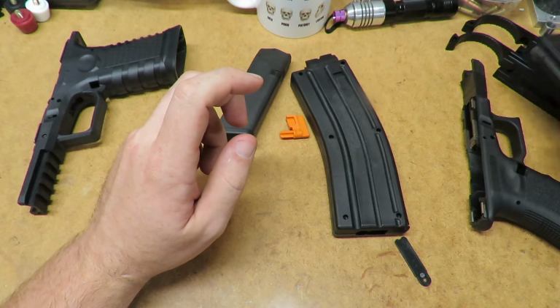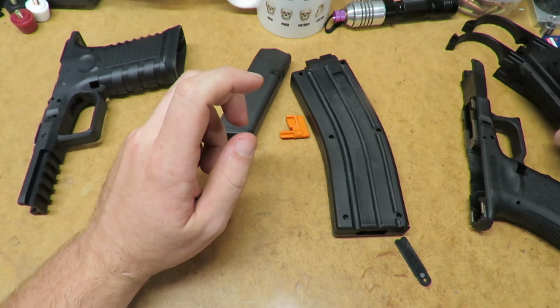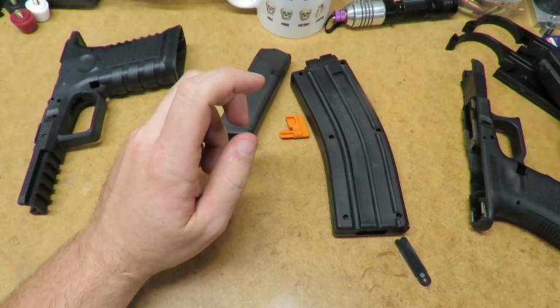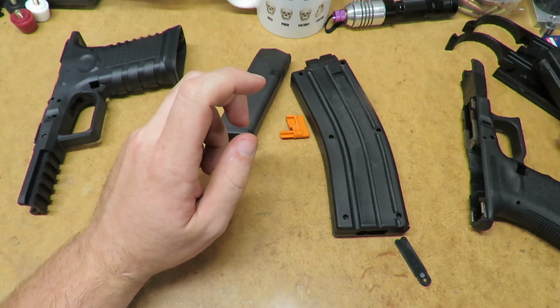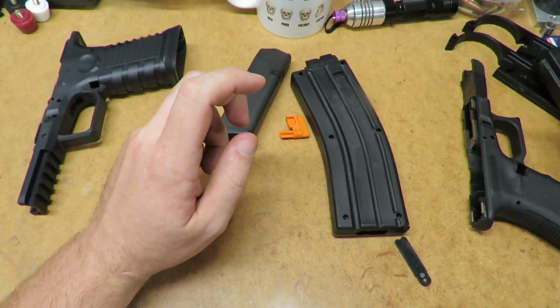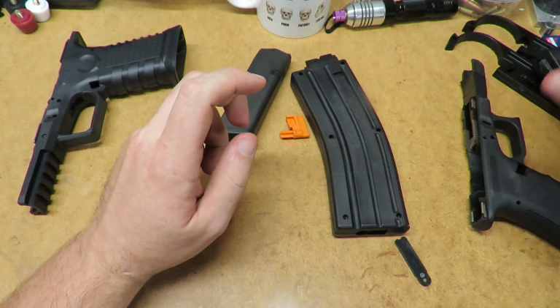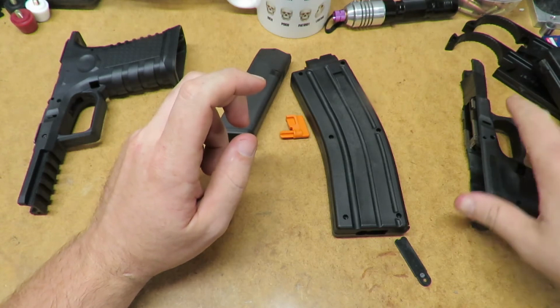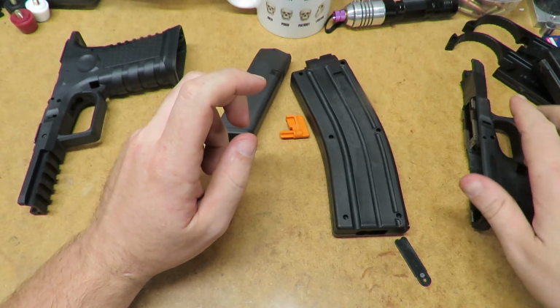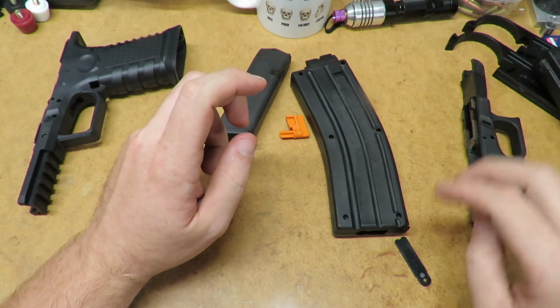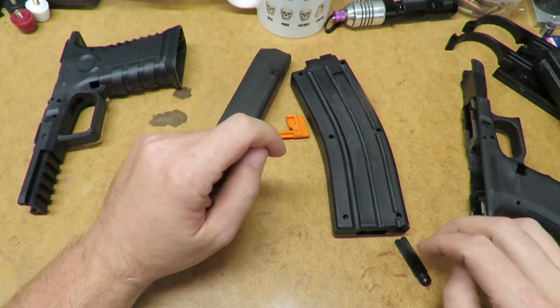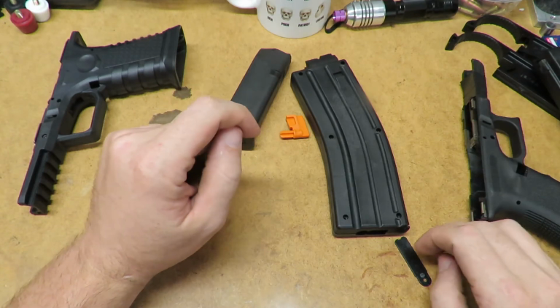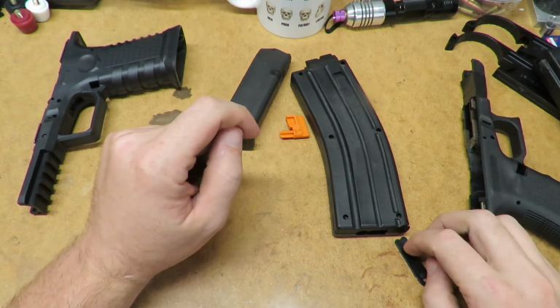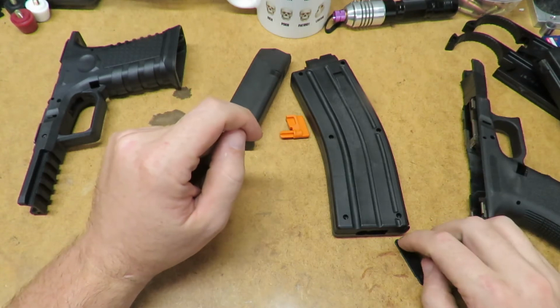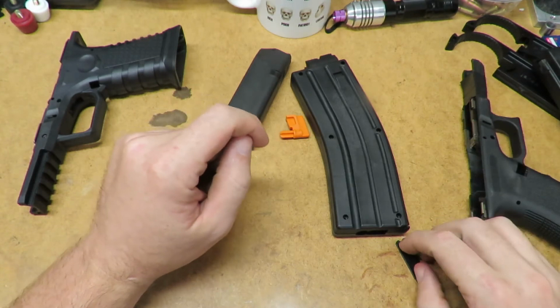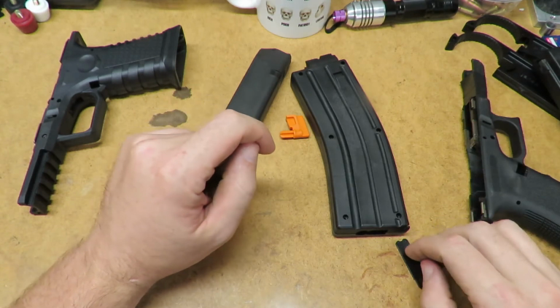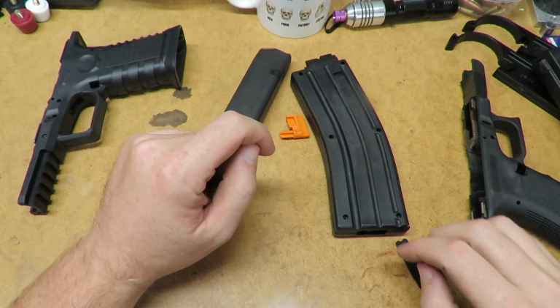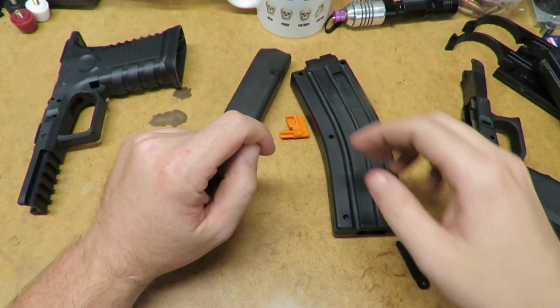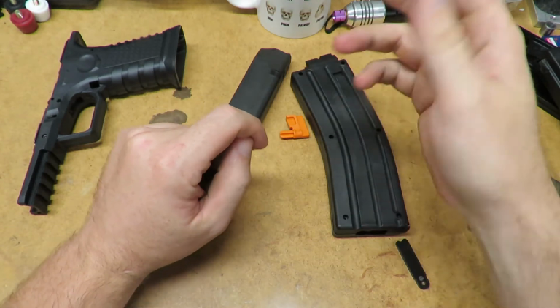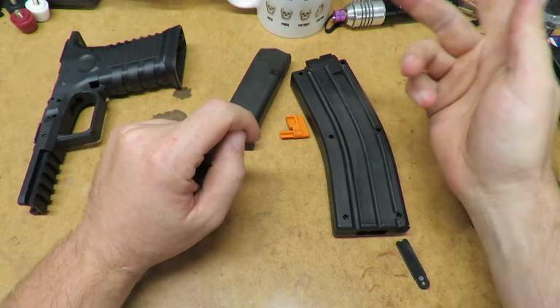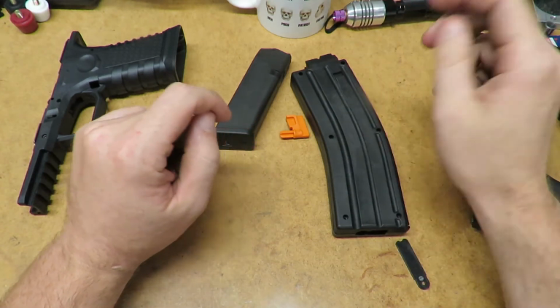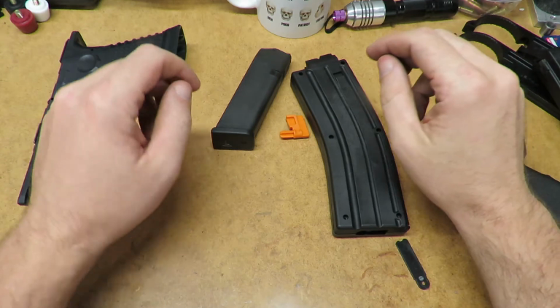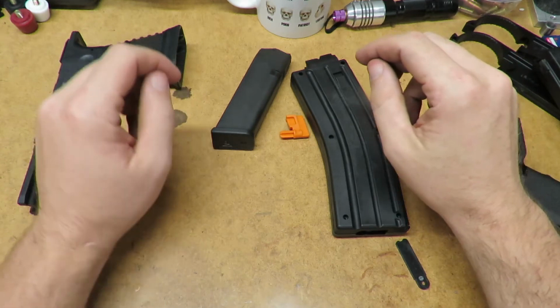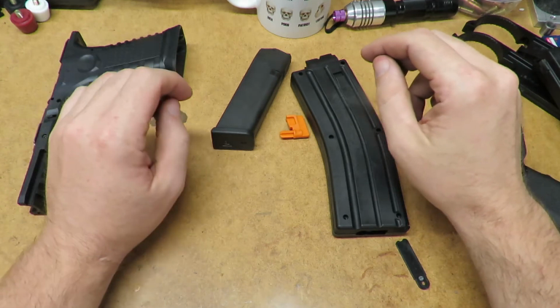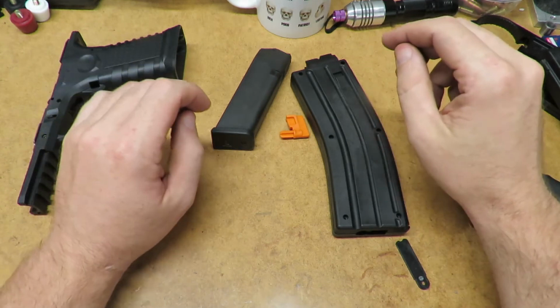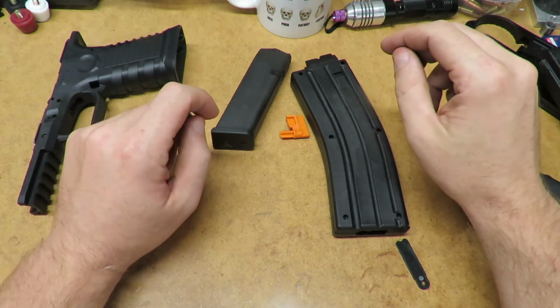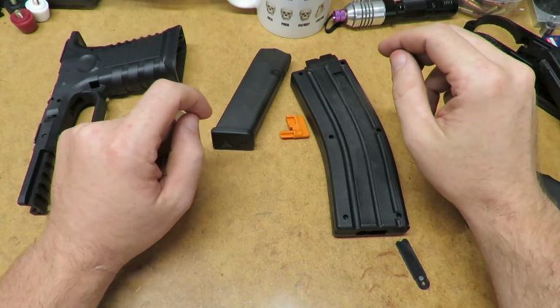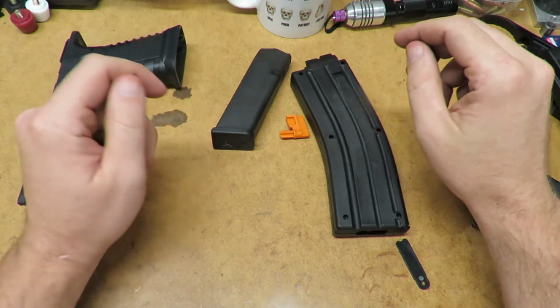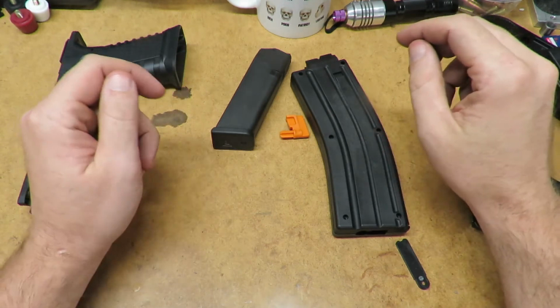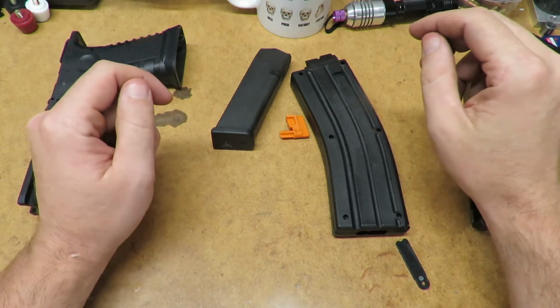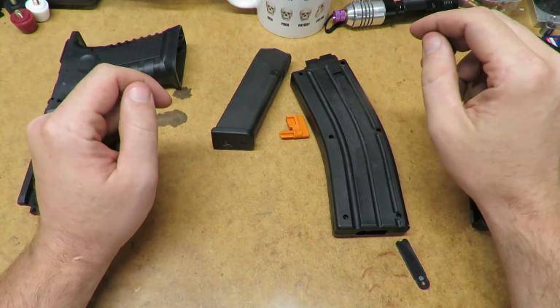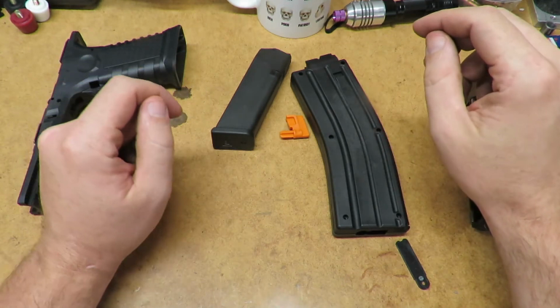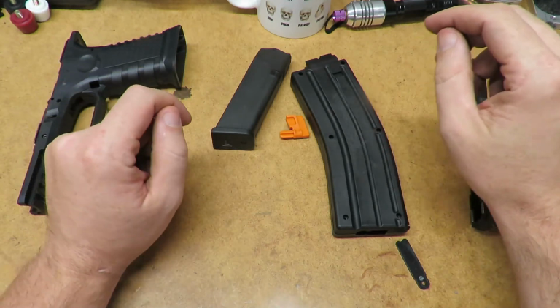Heat is one of the enemies for aluminum molds — it absorbs heat easily, but once it gets past a certain temperature it starts to soften up.